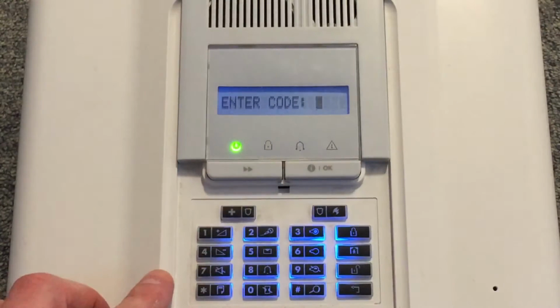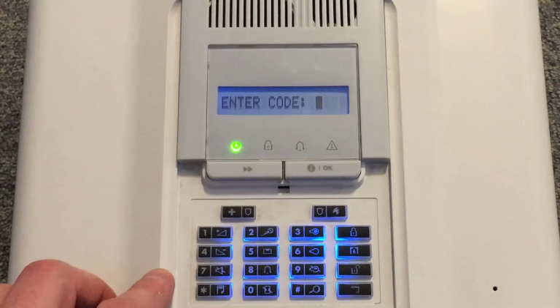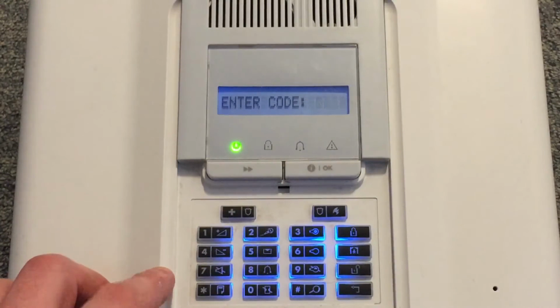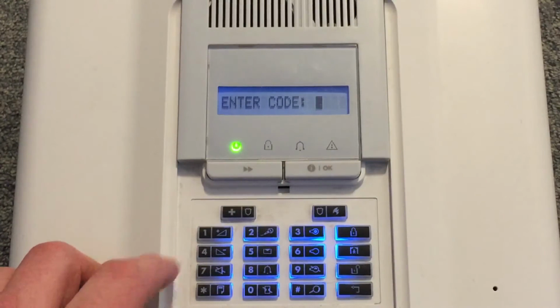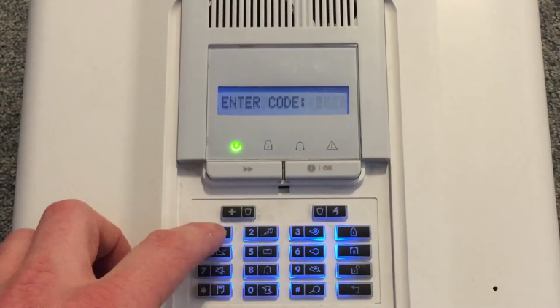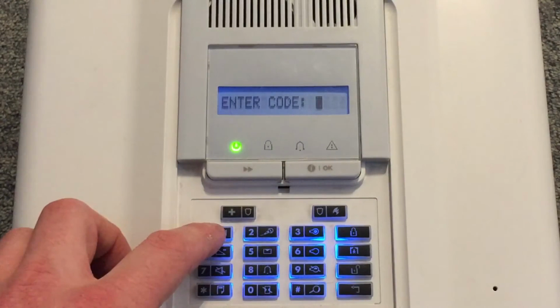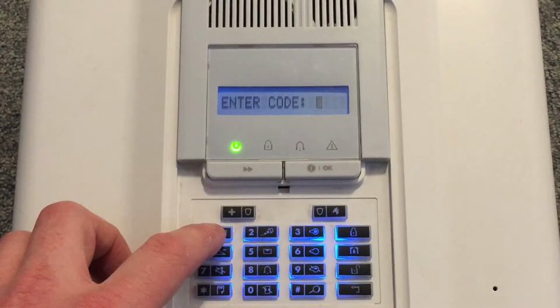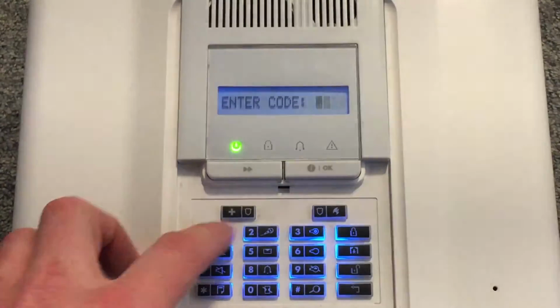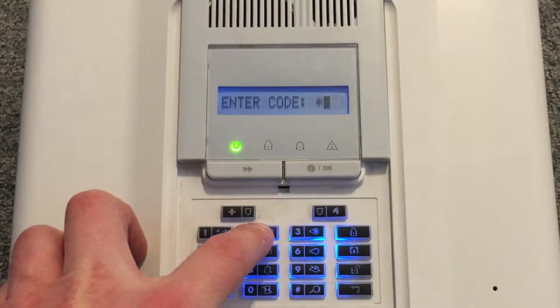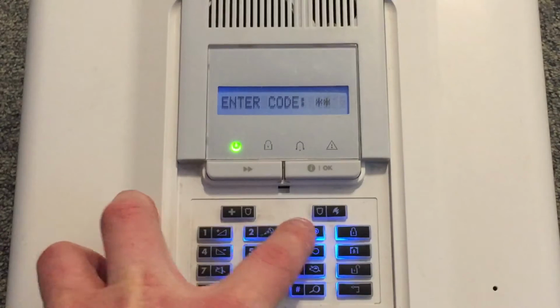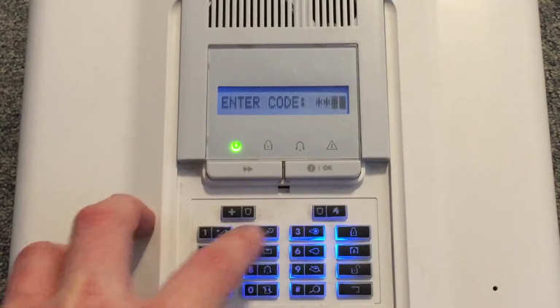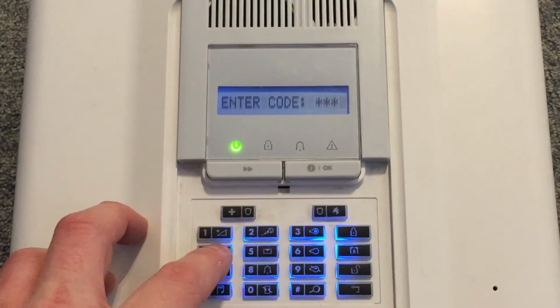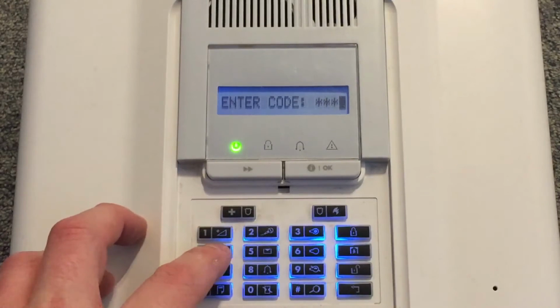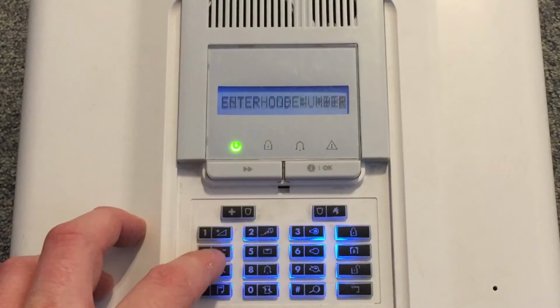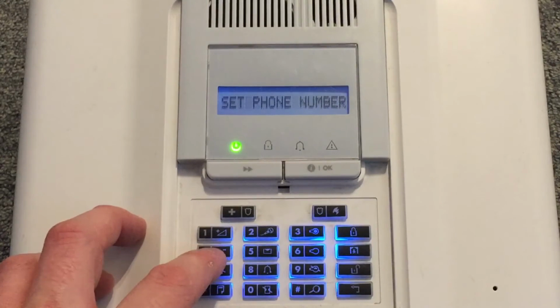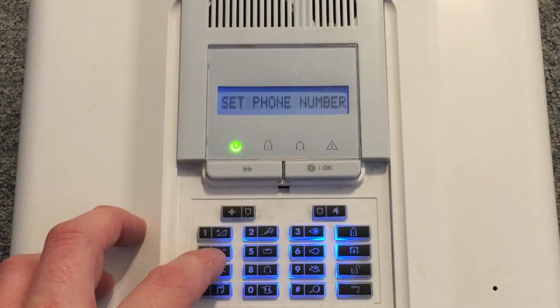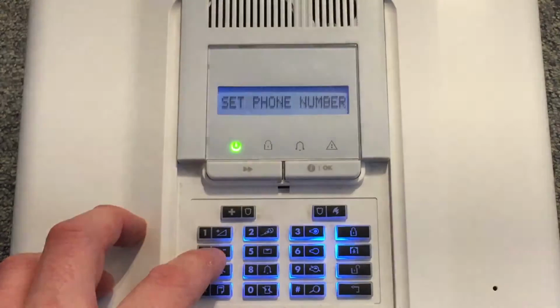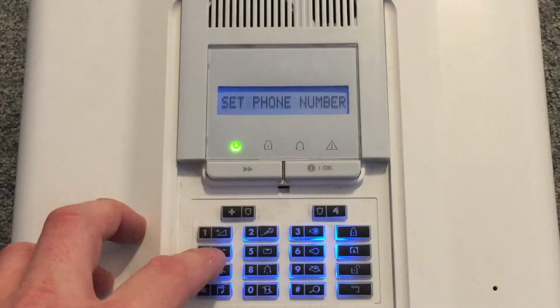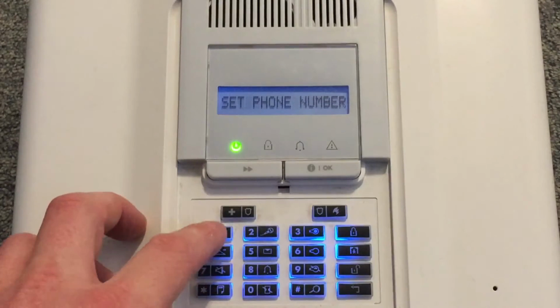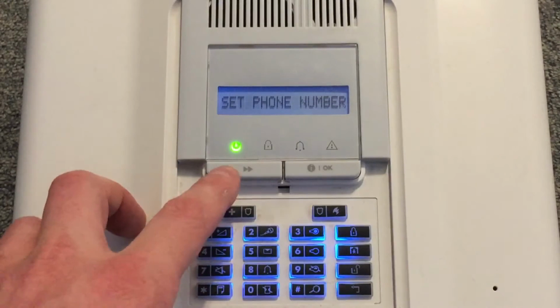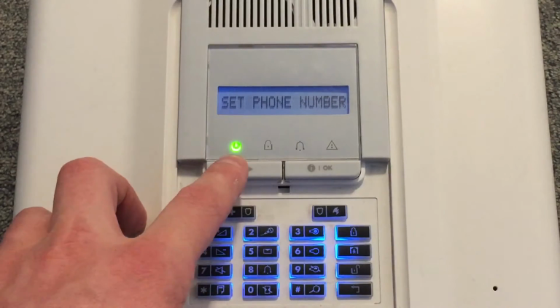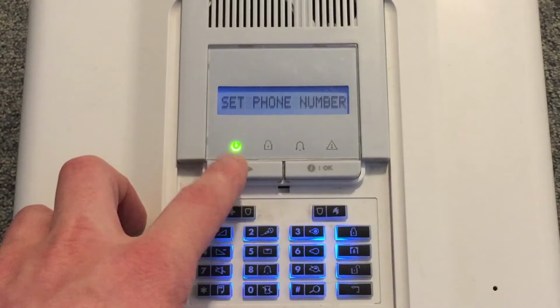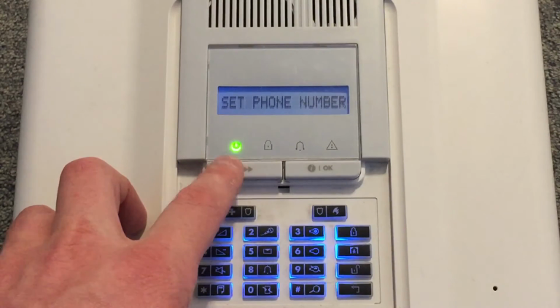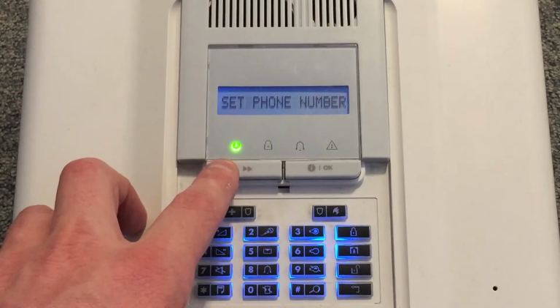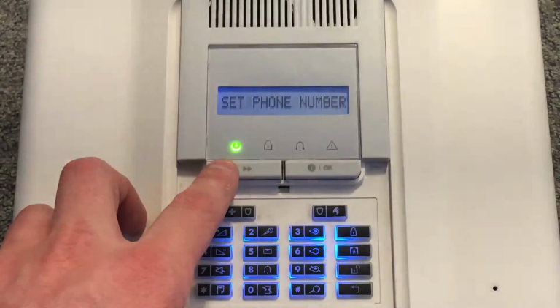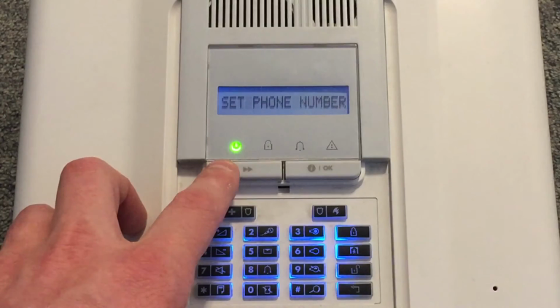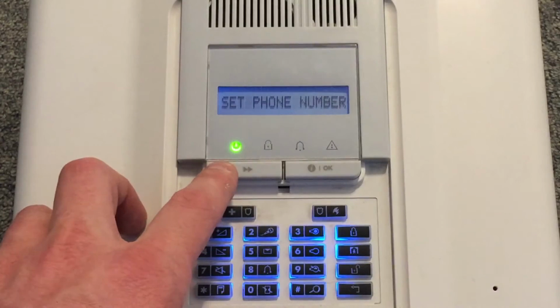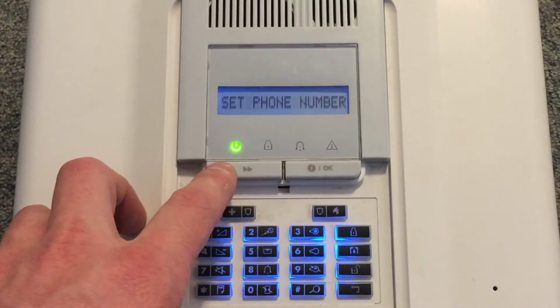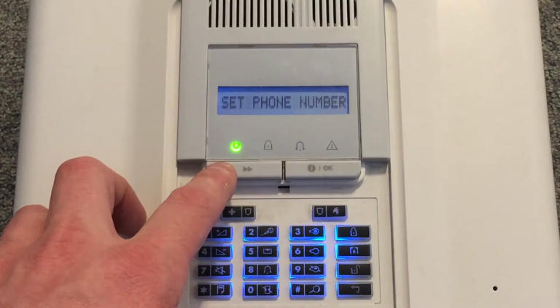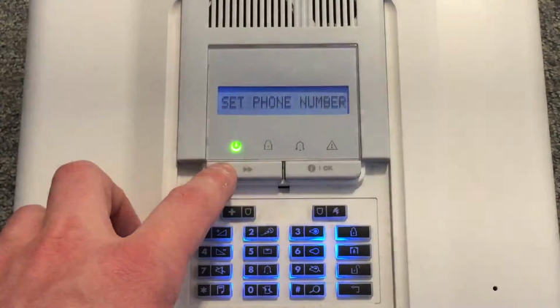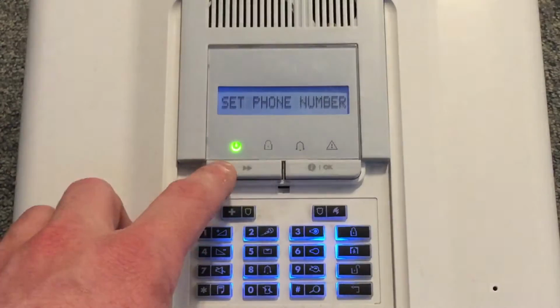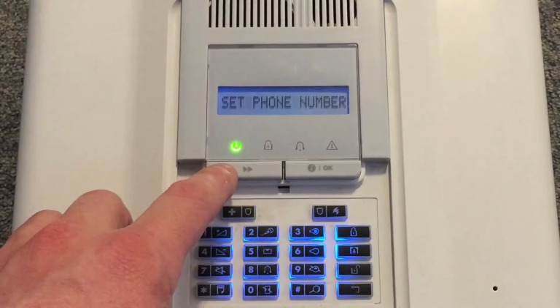Enter your code. Then use this button again until you see set user codes.